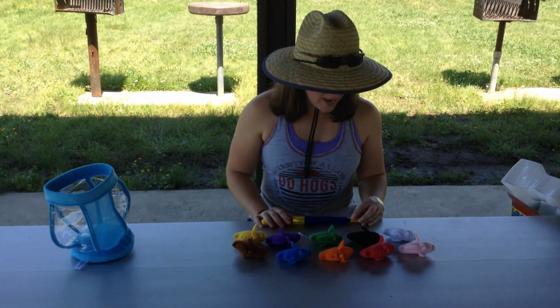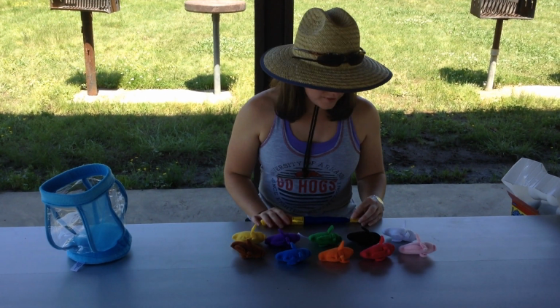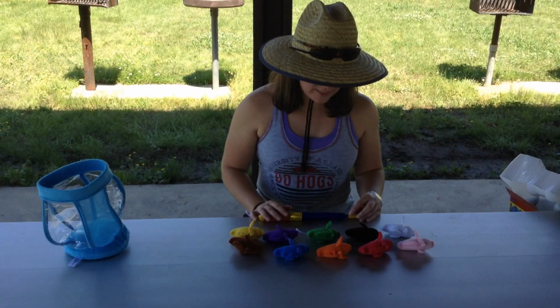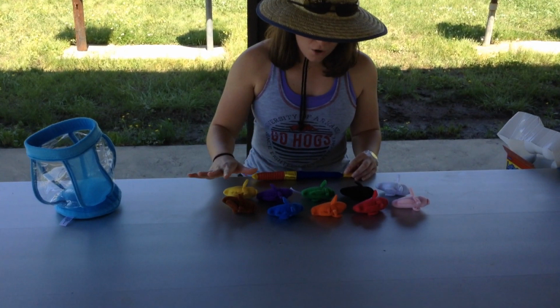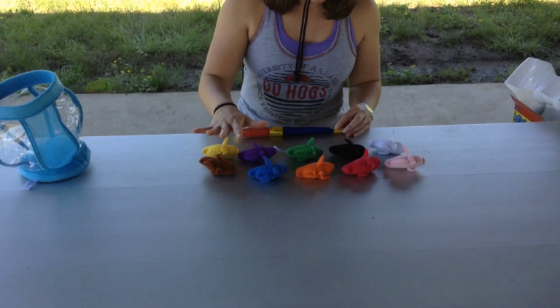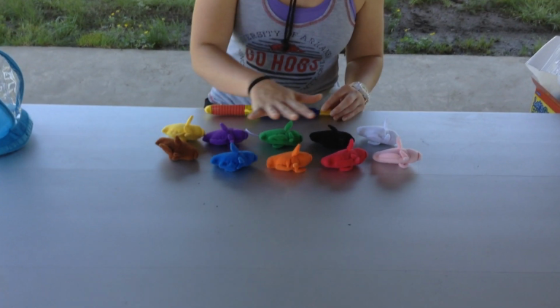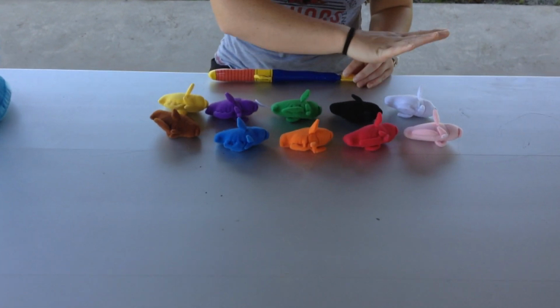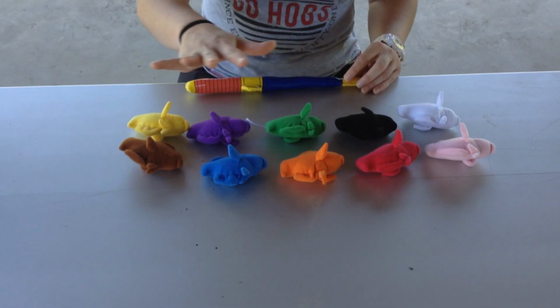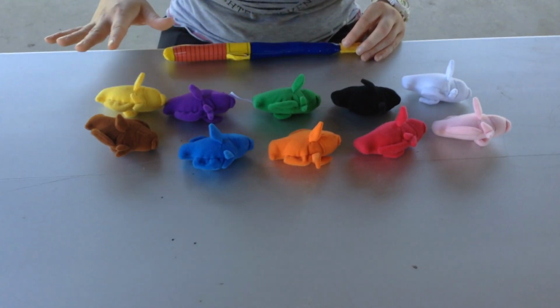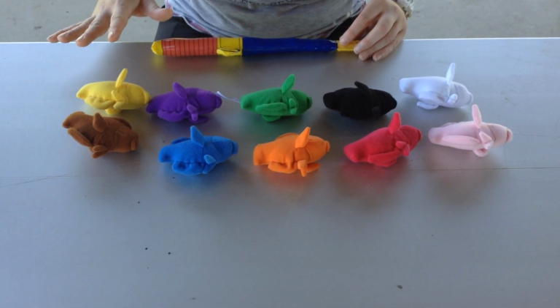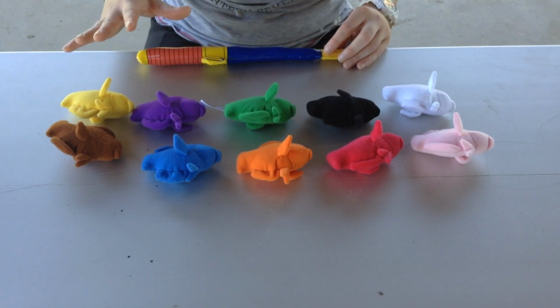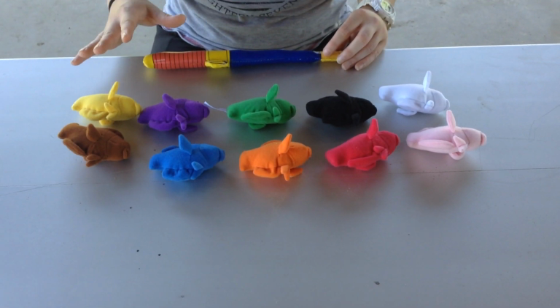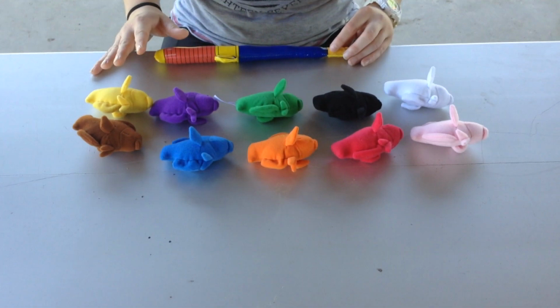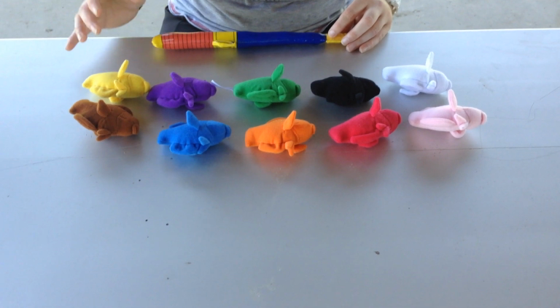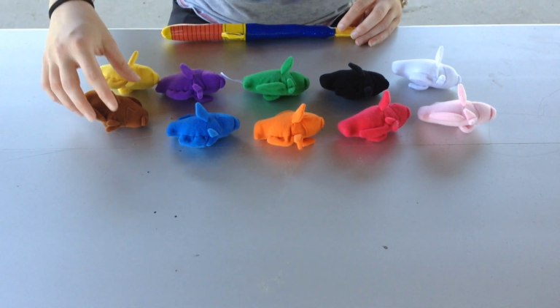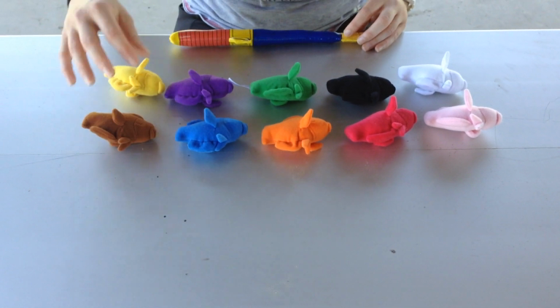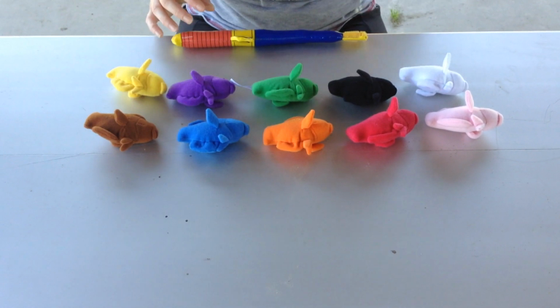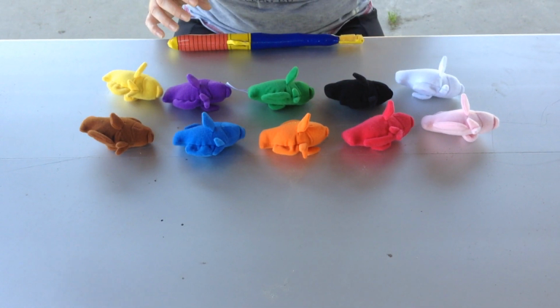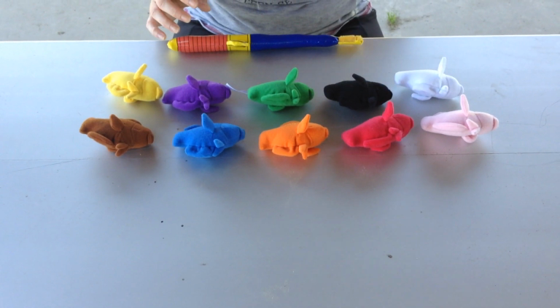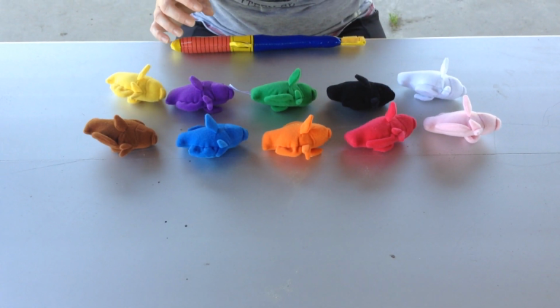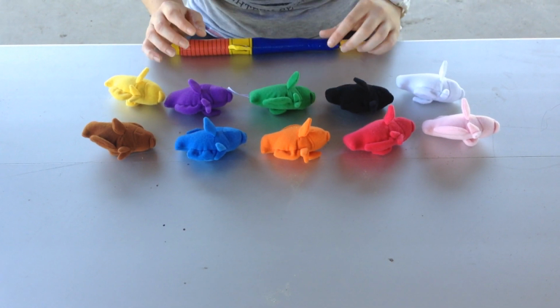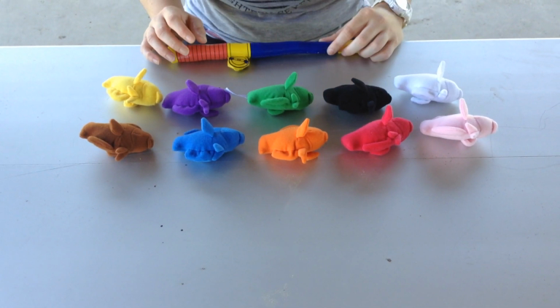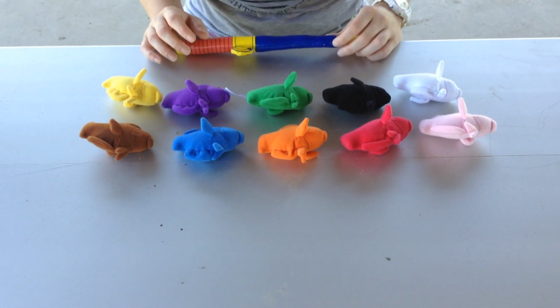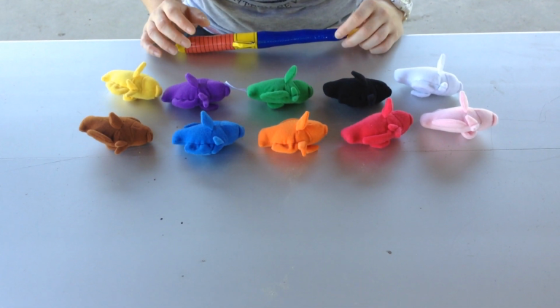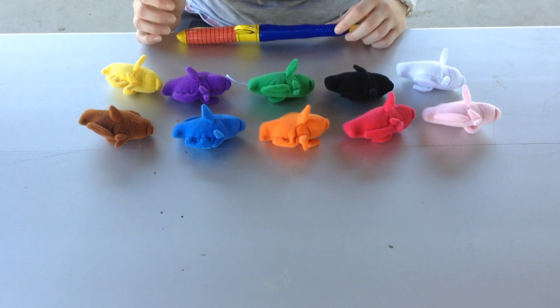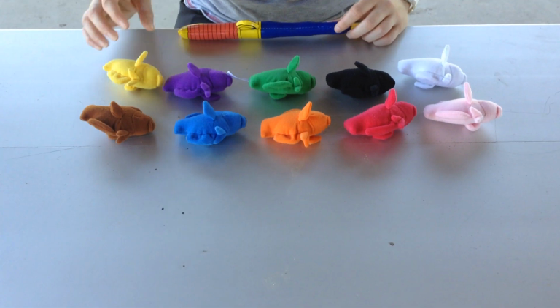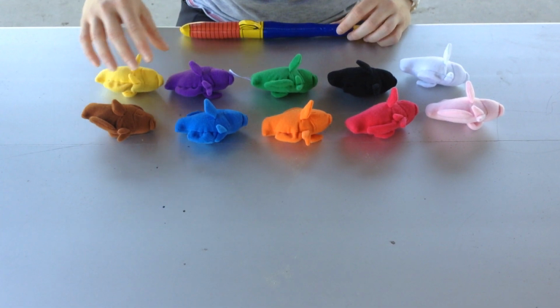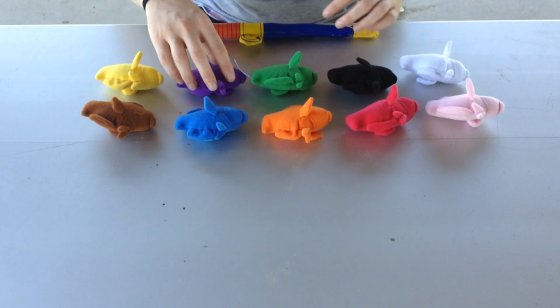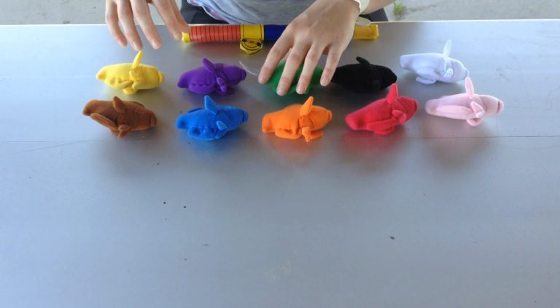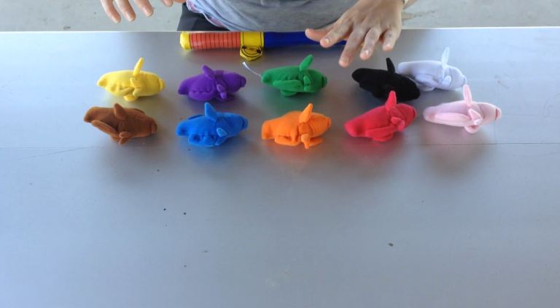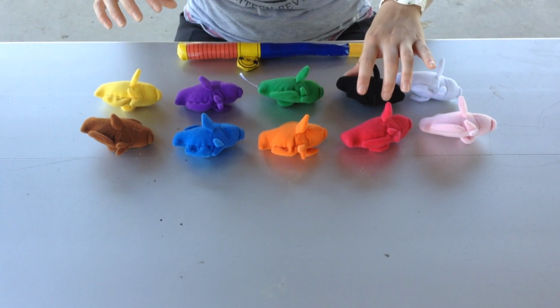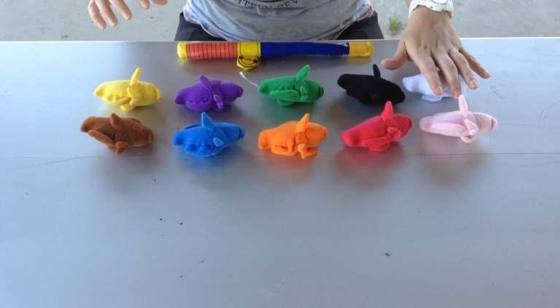I want to see — all of these fish are definitely different colors. They're all the same size though. Did you notice anything else about the fish? I noticed that they are all in straight rows.